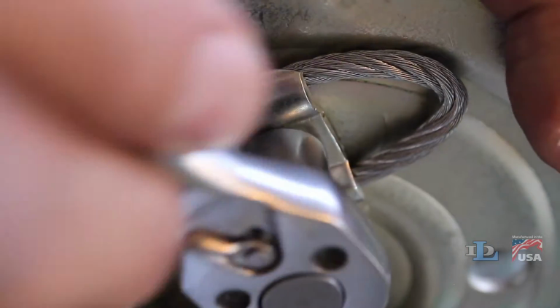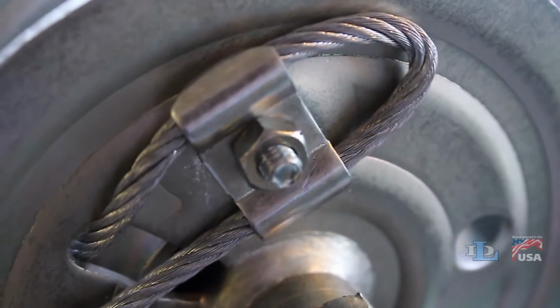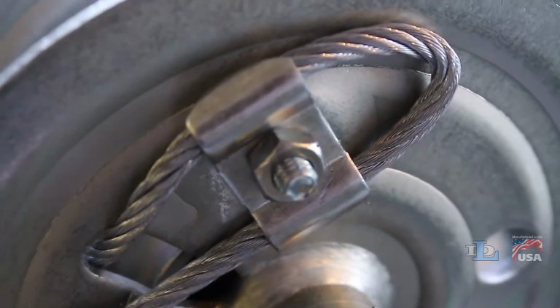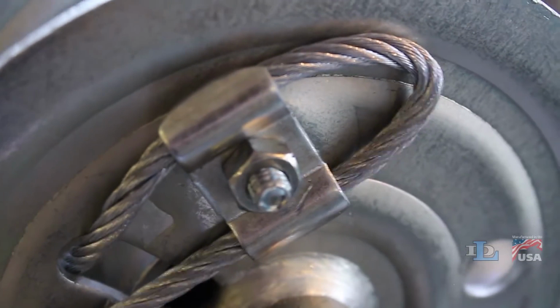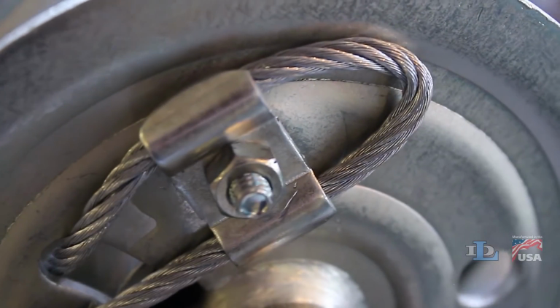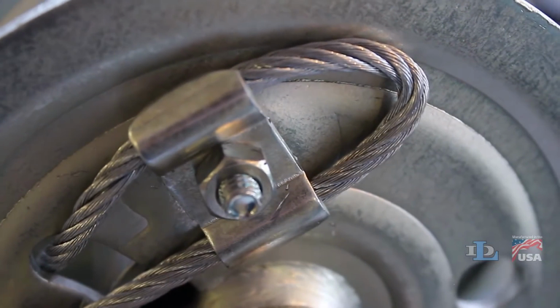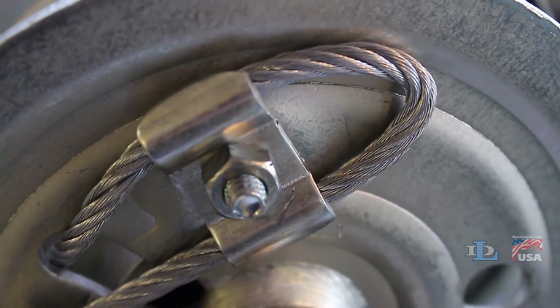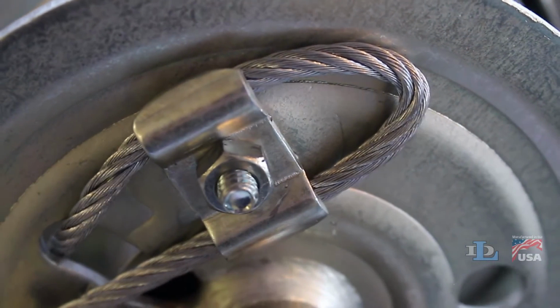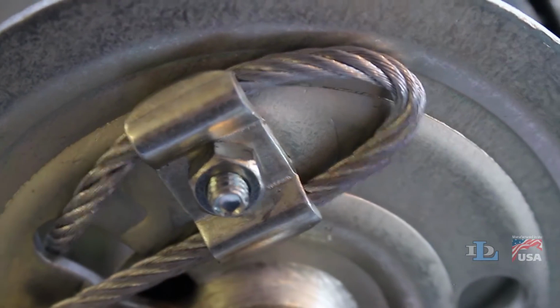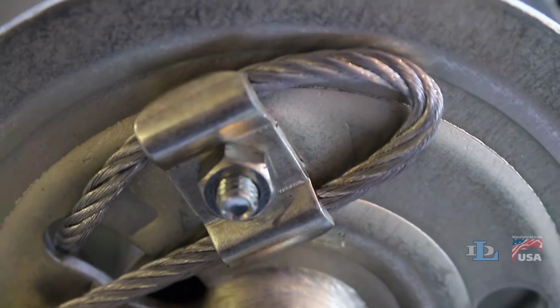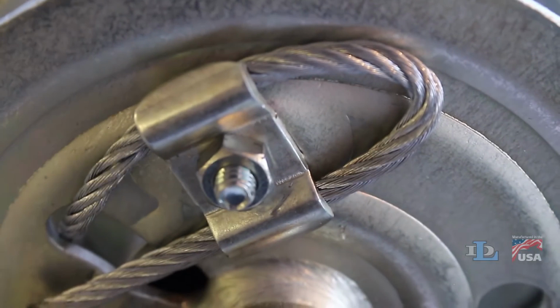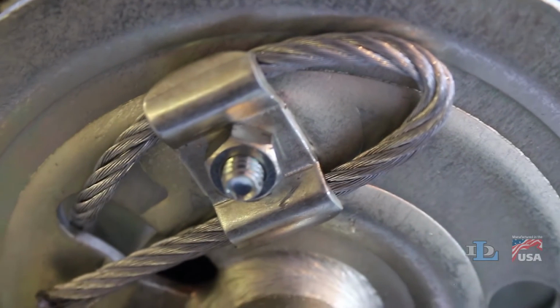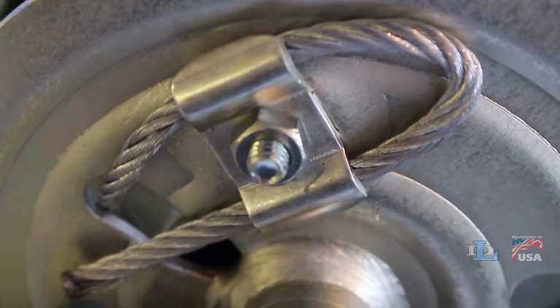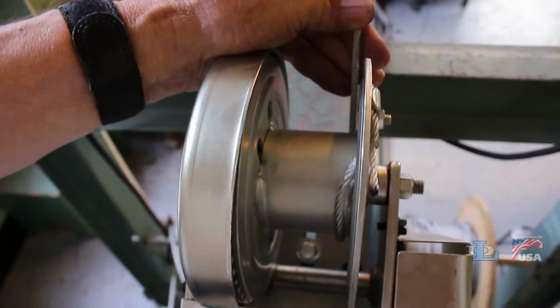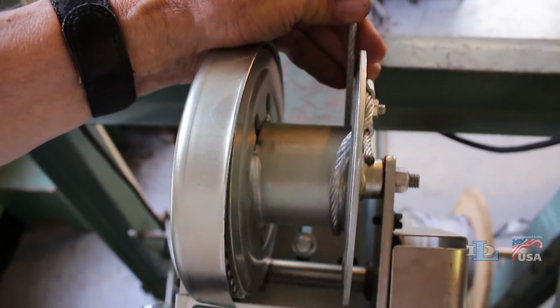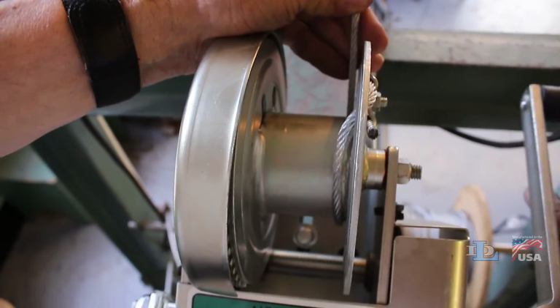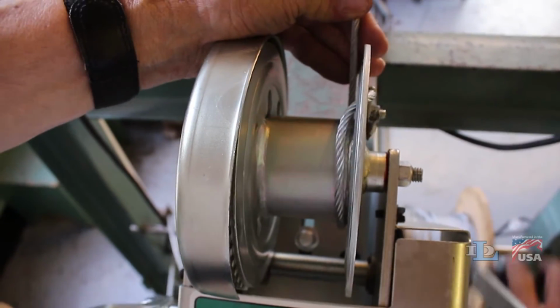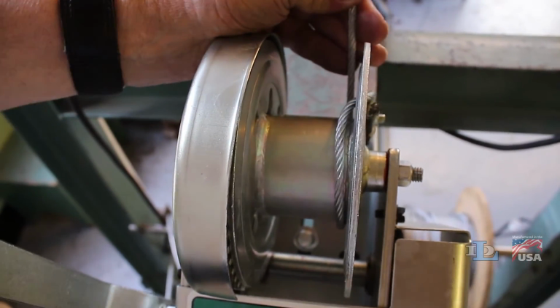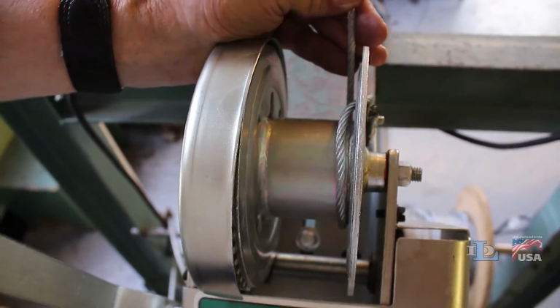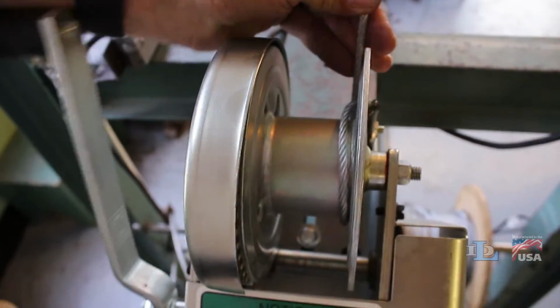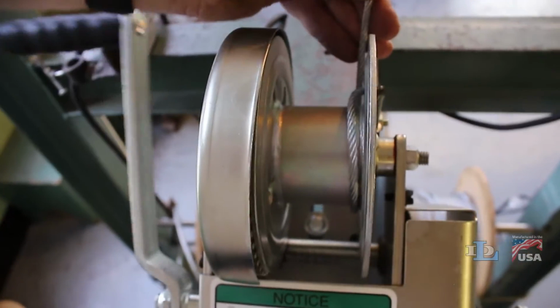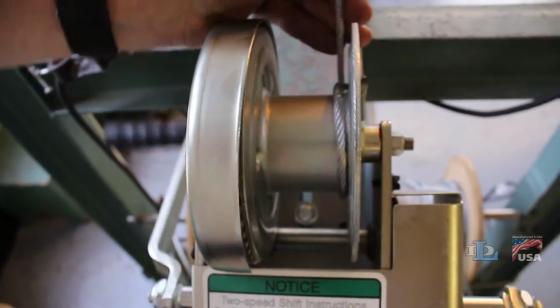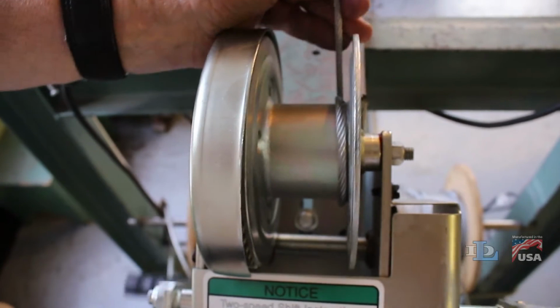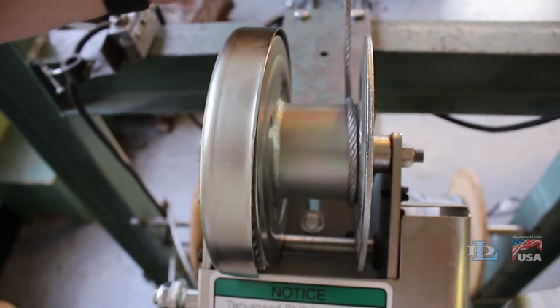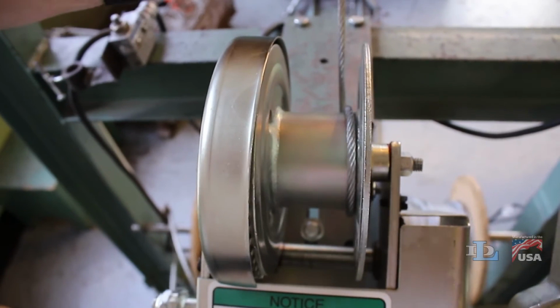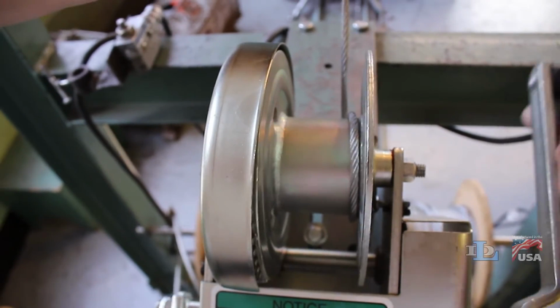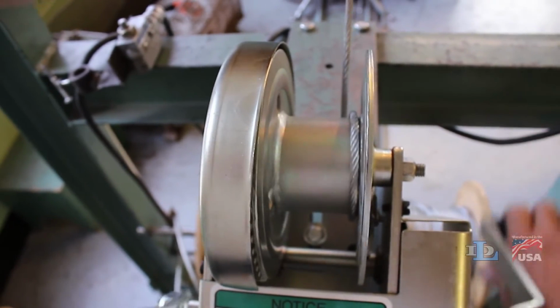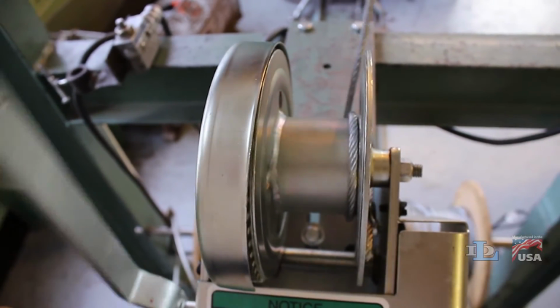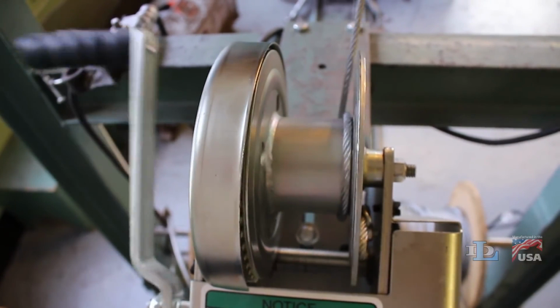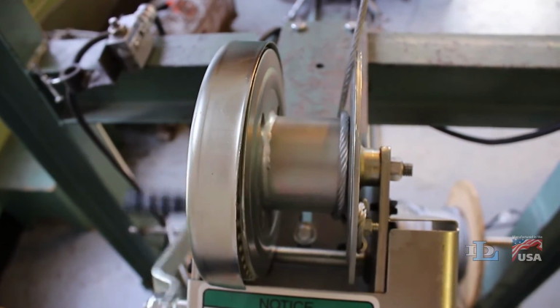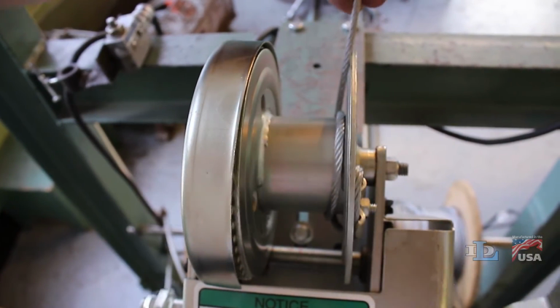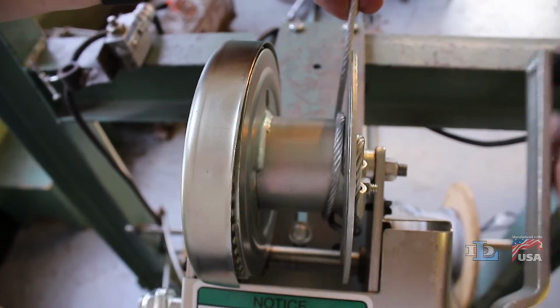The cable clamp area should now look similar to this. Crank one of the winch's handles to wind the rest of the cable onto the reel, making sure that the cable comes off the bottom of the reel, not the top.